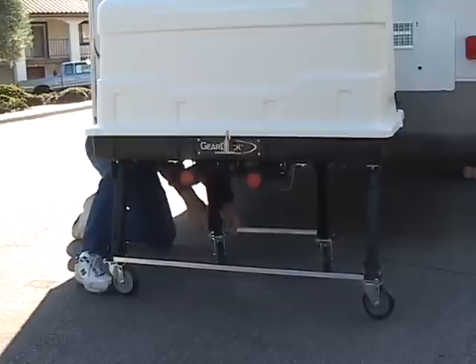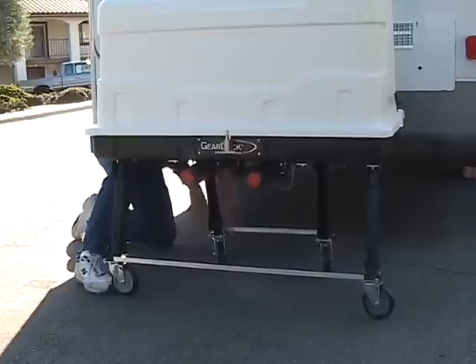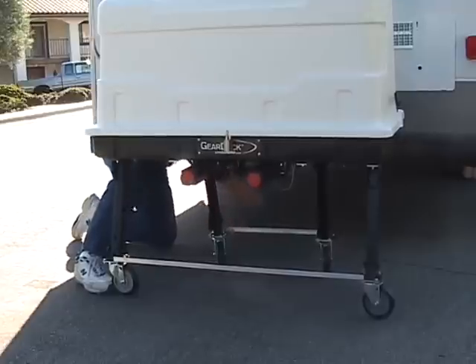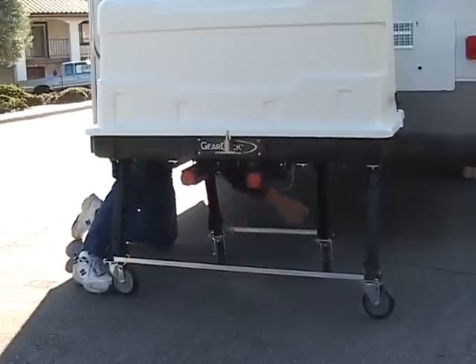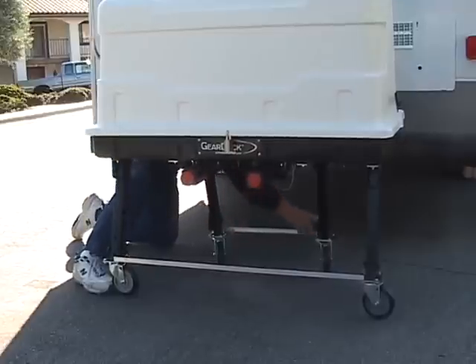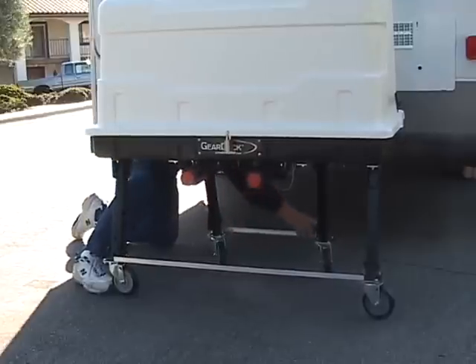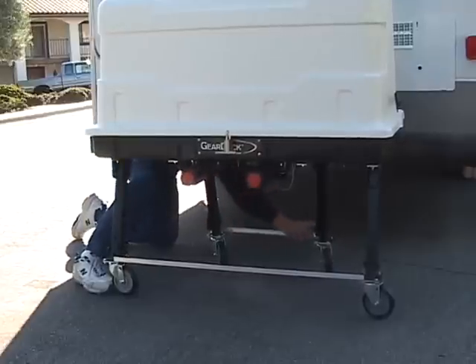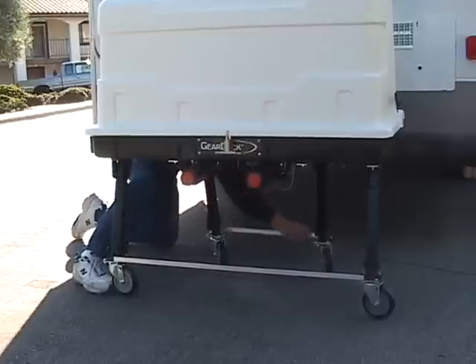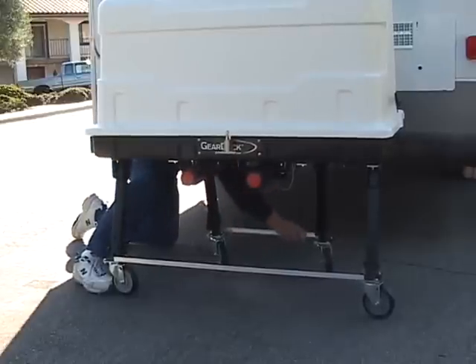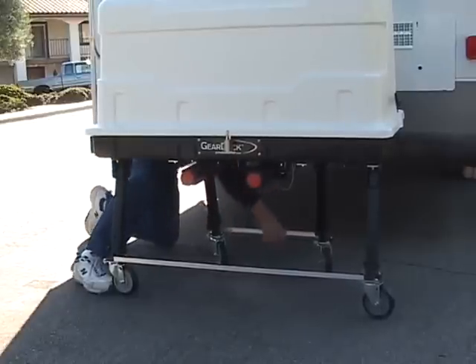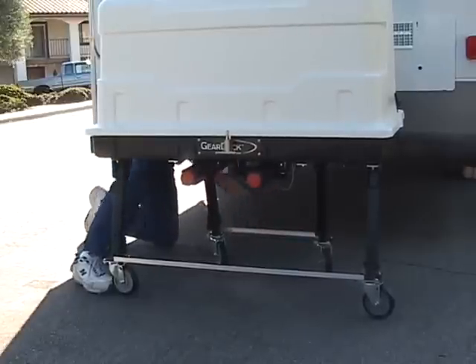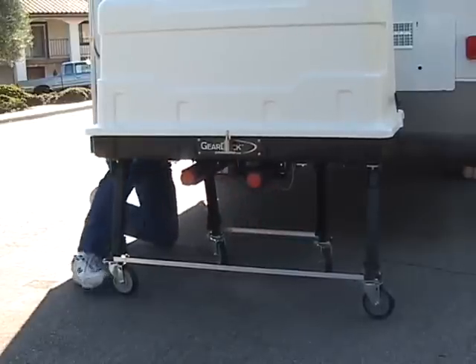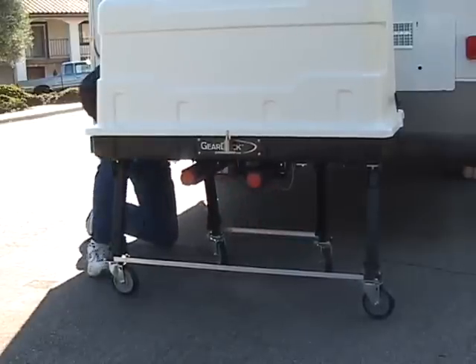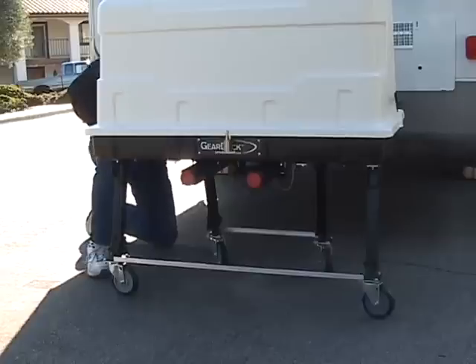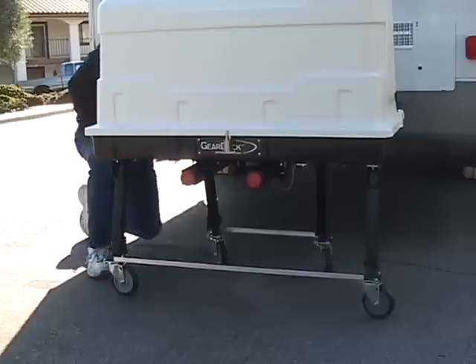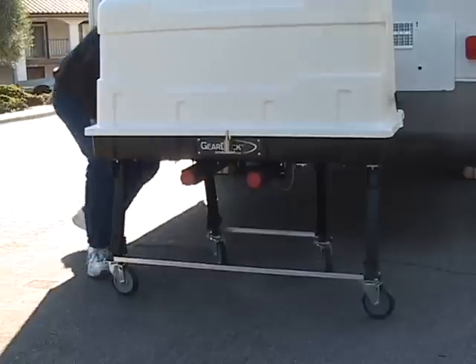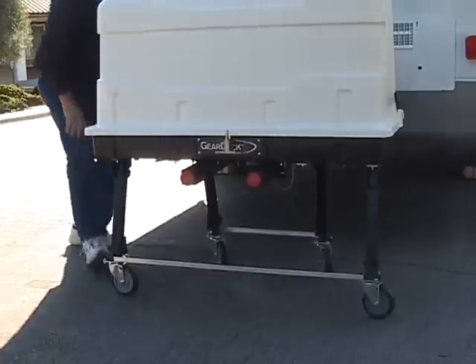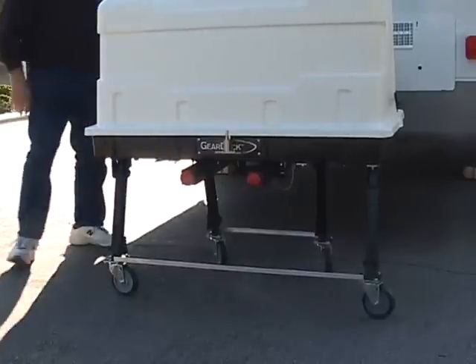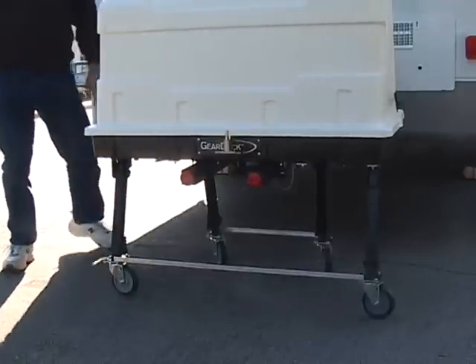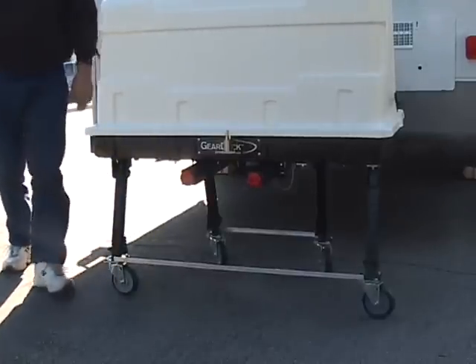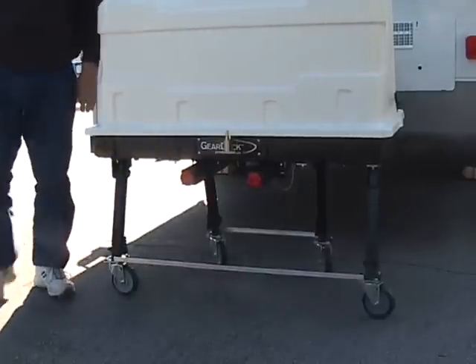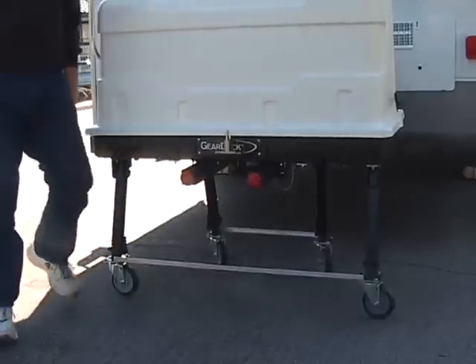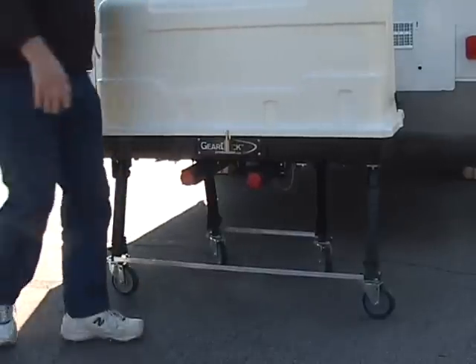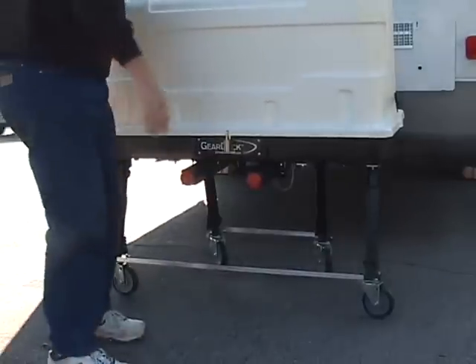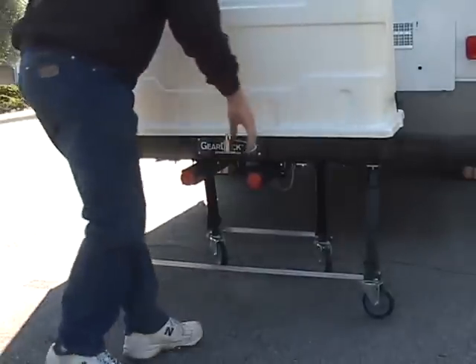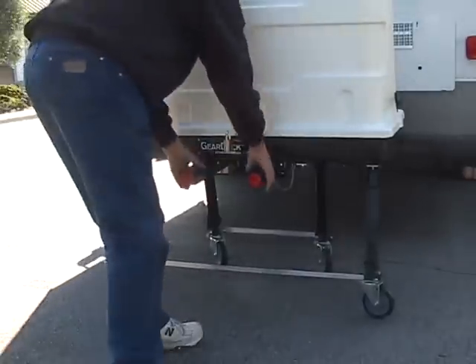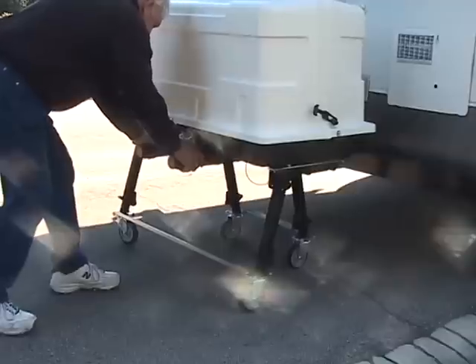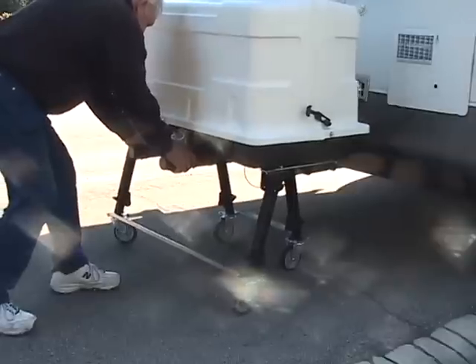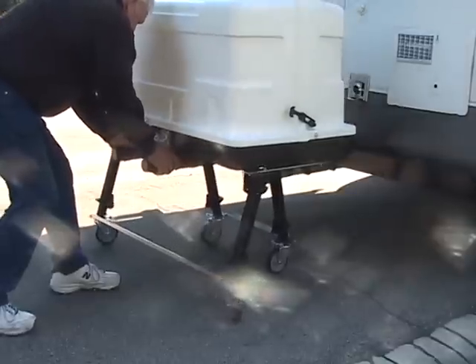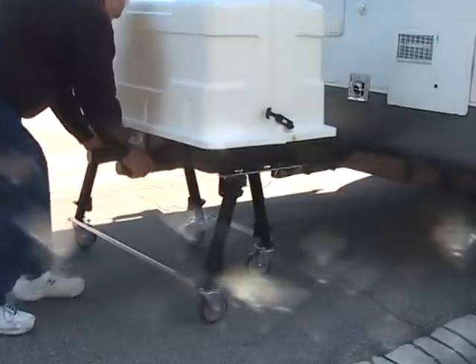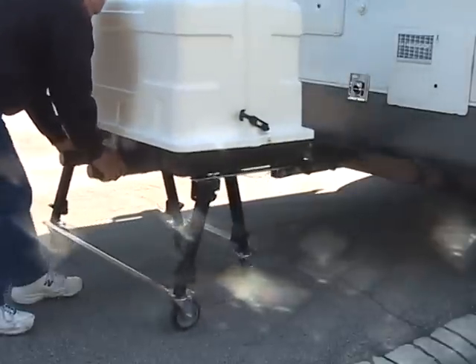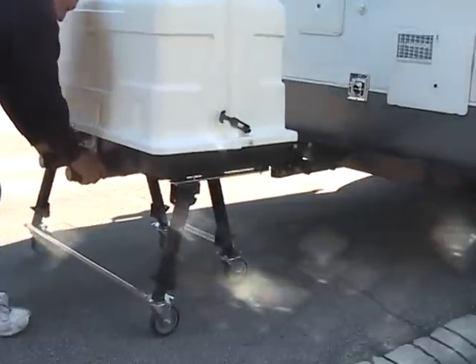Hitch height varies from vehicle to vehicle, so Let's Go Aero has two length models to accommodate most vehicles. The model I'm using is the long length model, which provides 20 inches of height from the ground to the hitch.